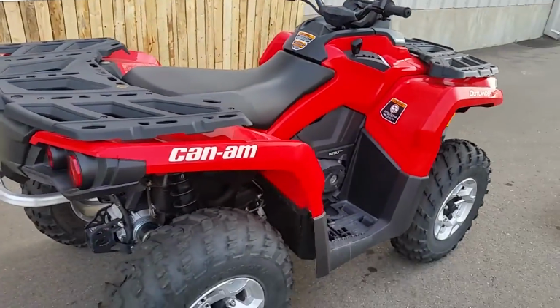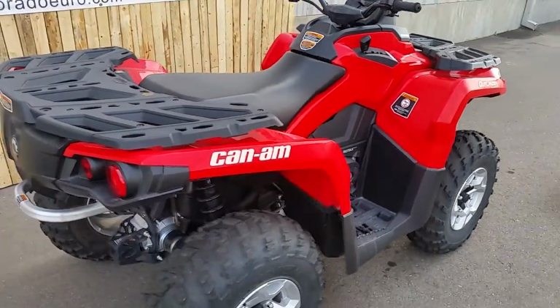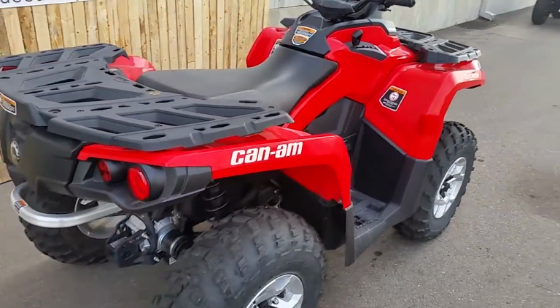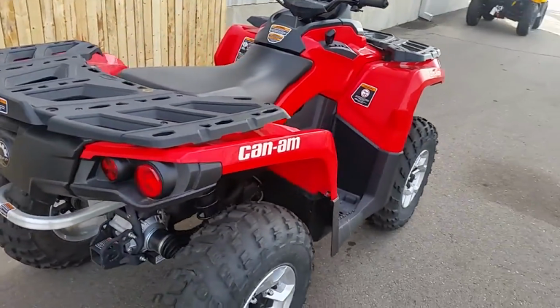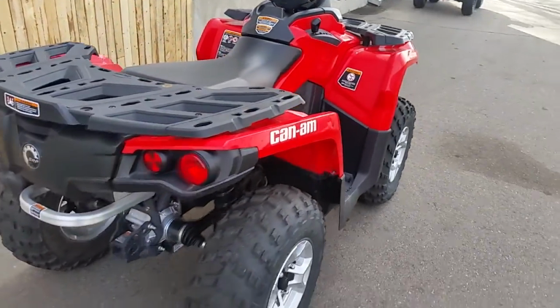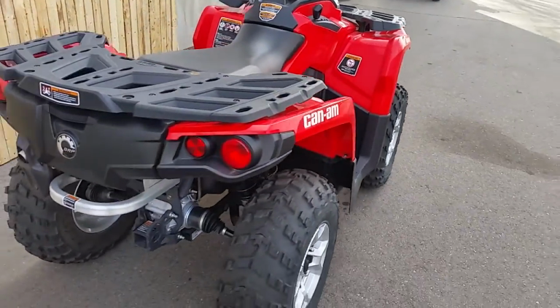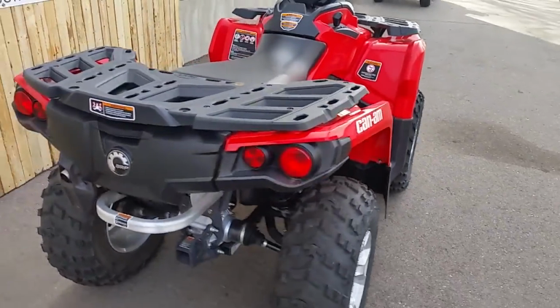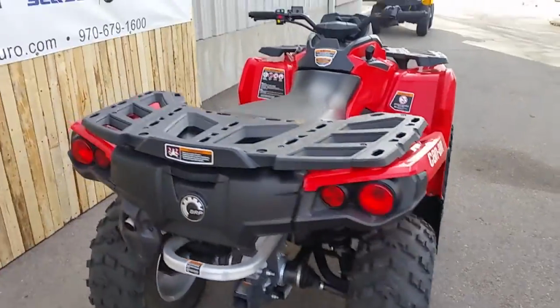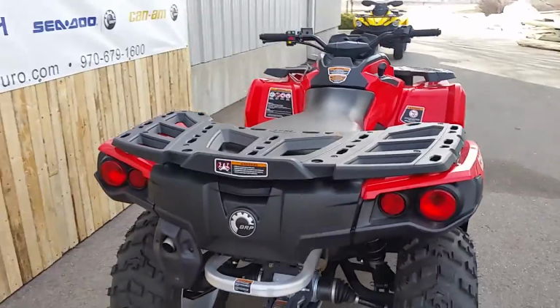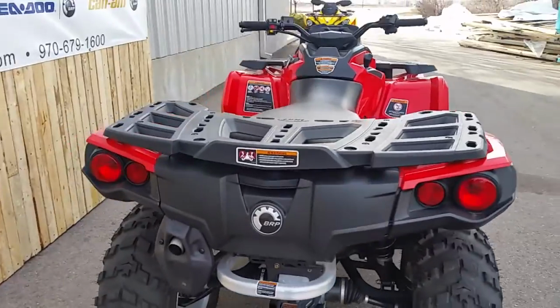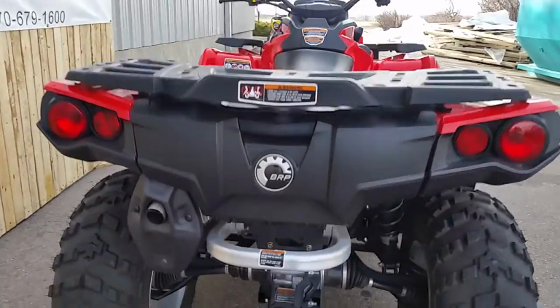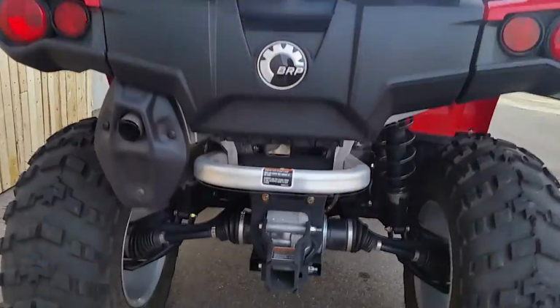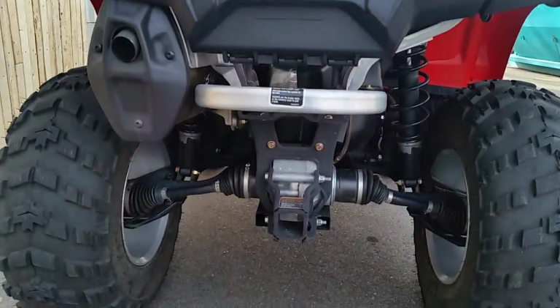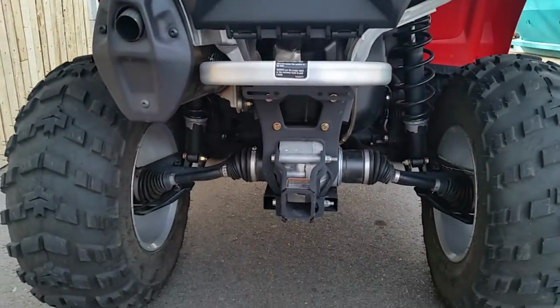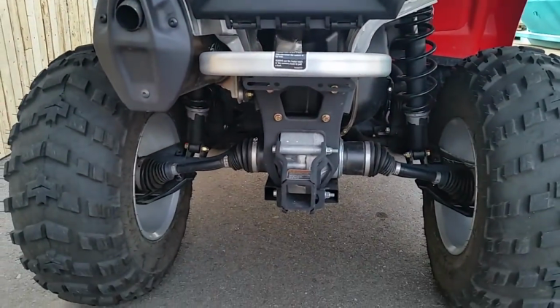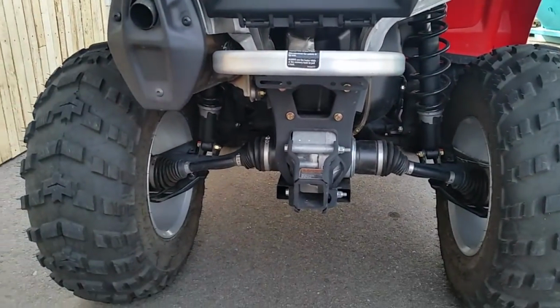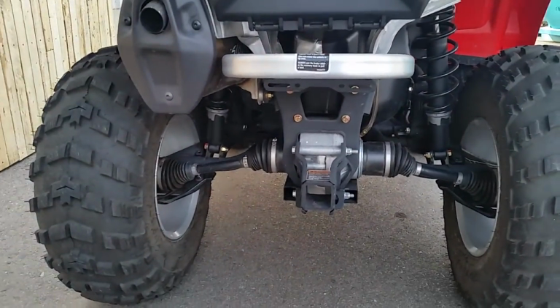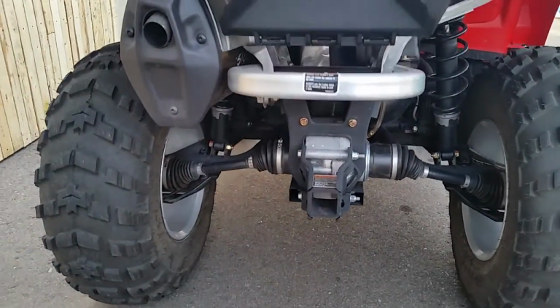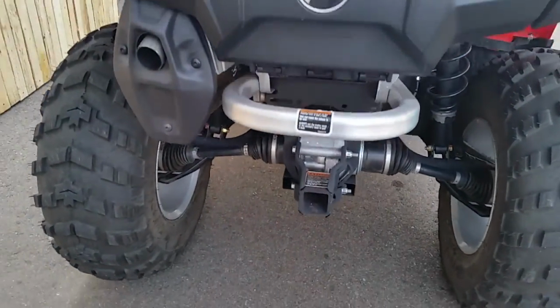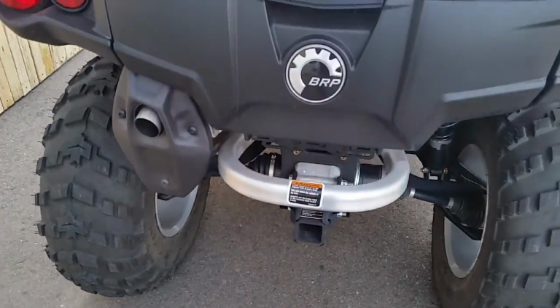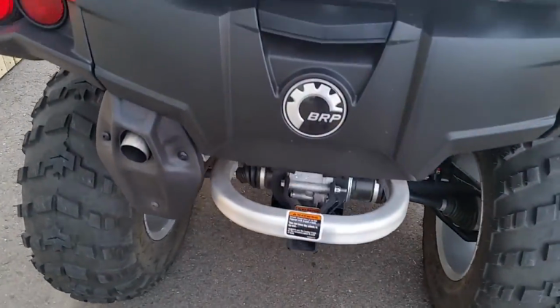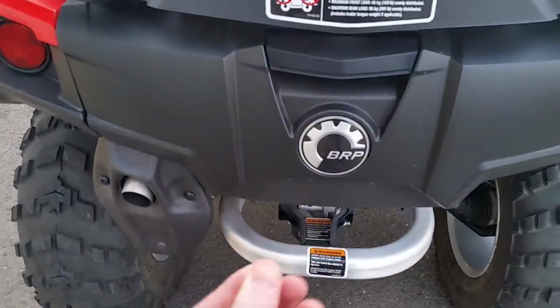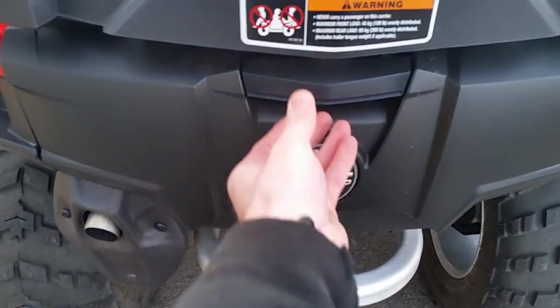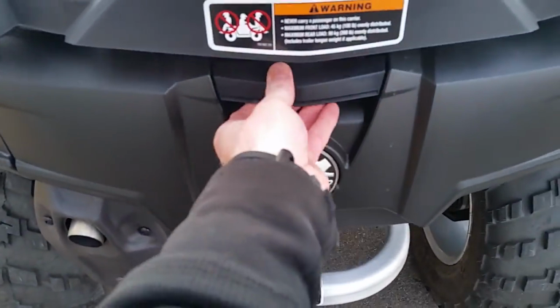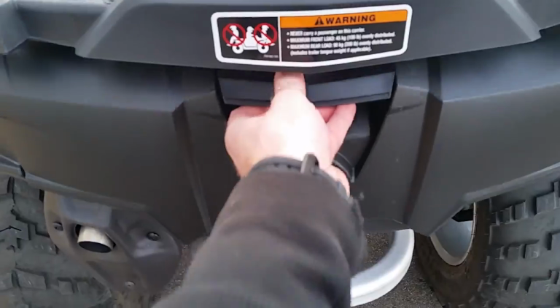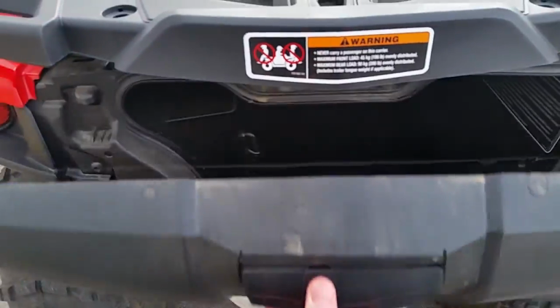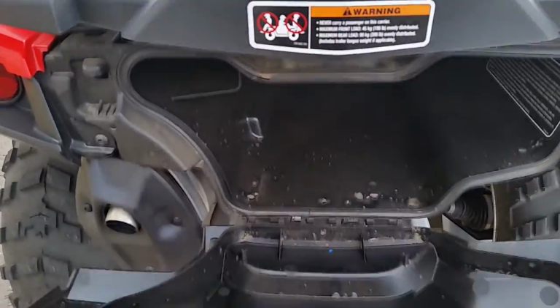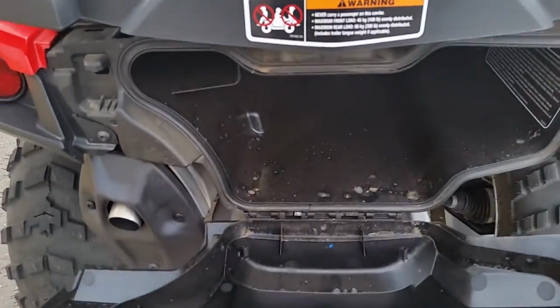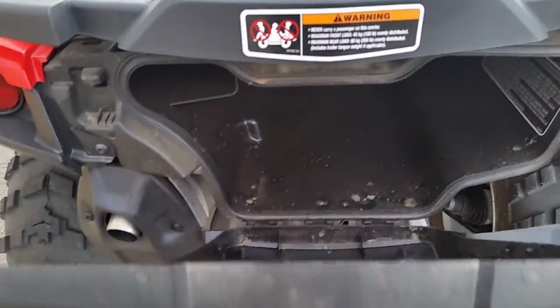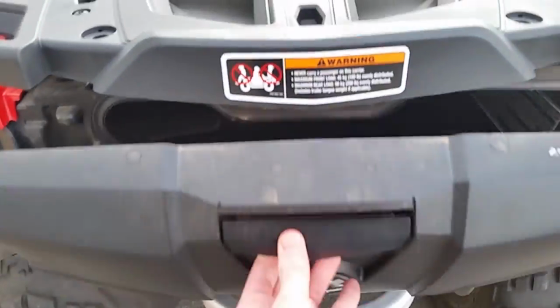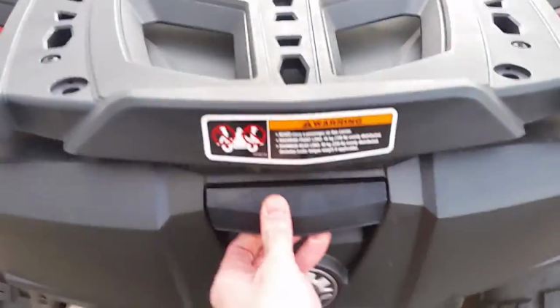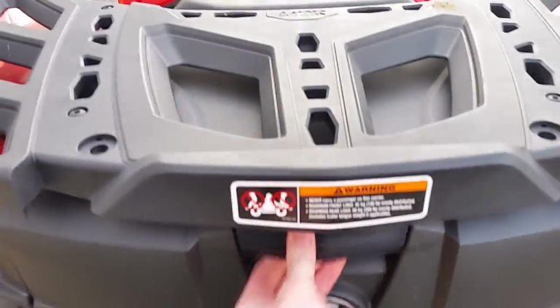It's tri-level: low, medium, high. 2-inch receiver hitch on the back. Outlanders have a rear storage compartment as well.